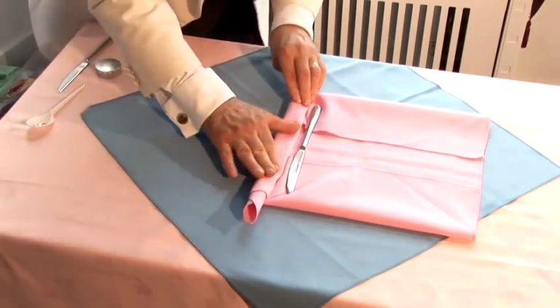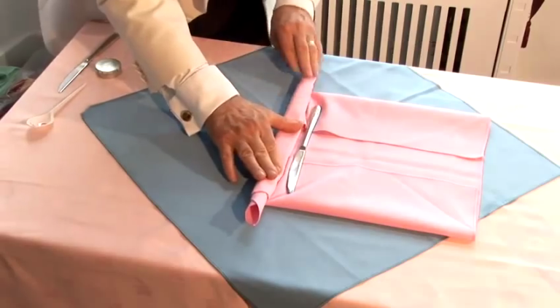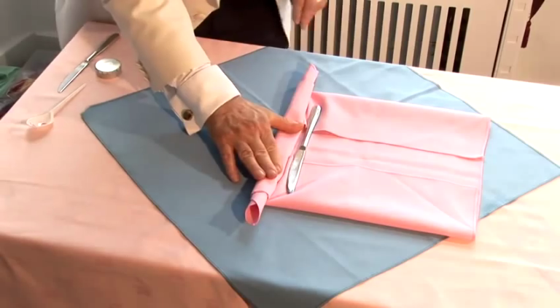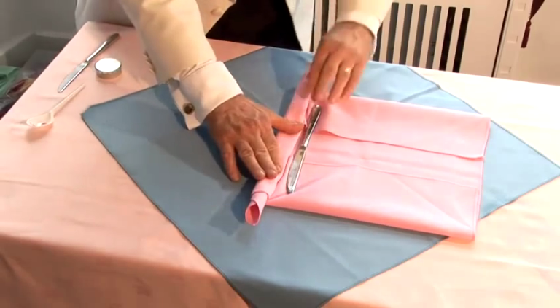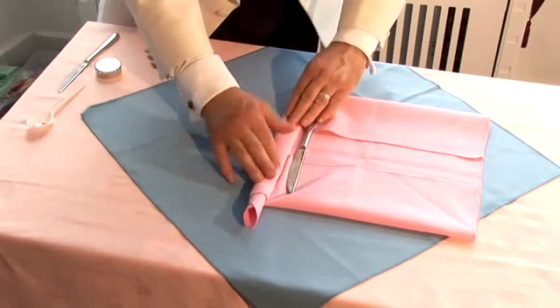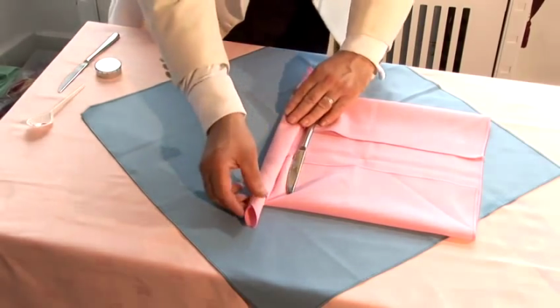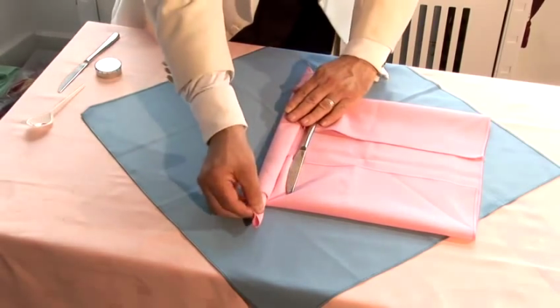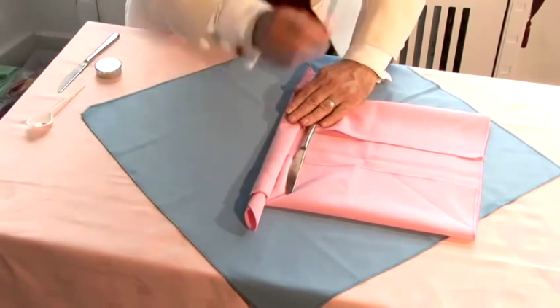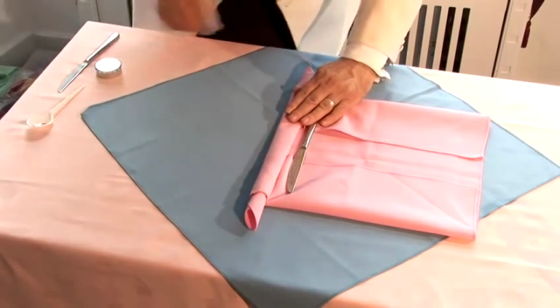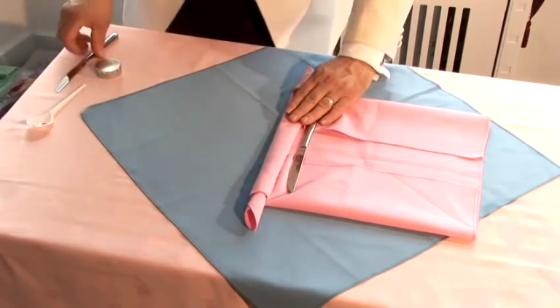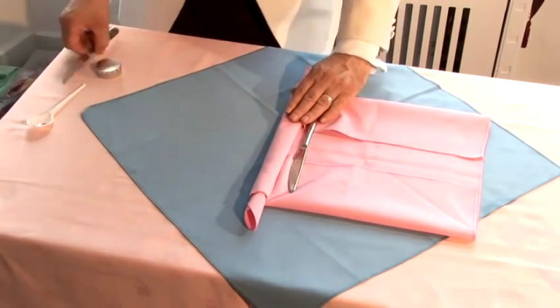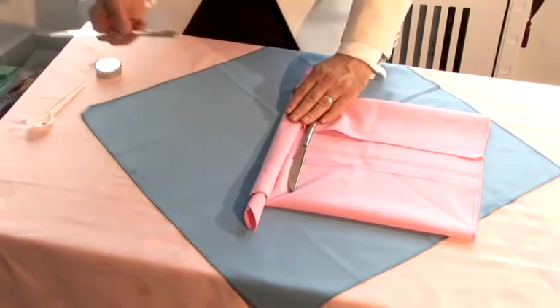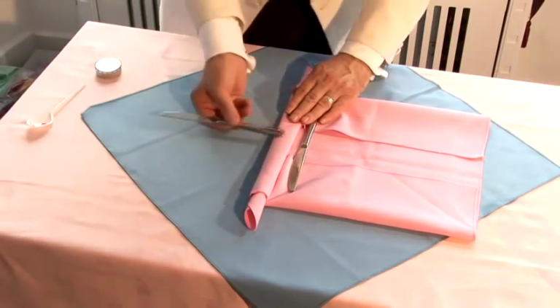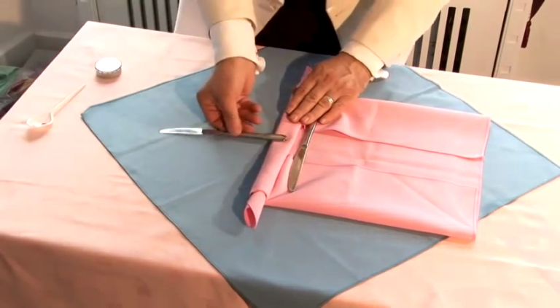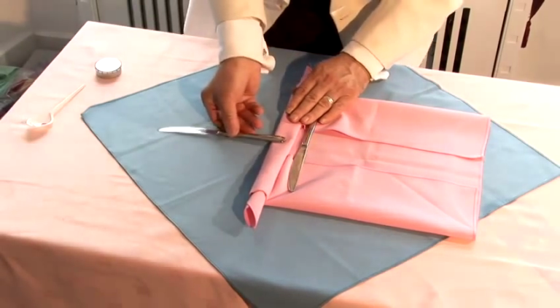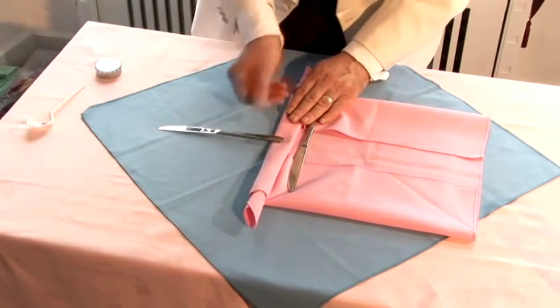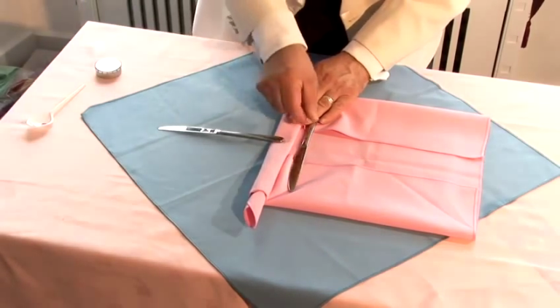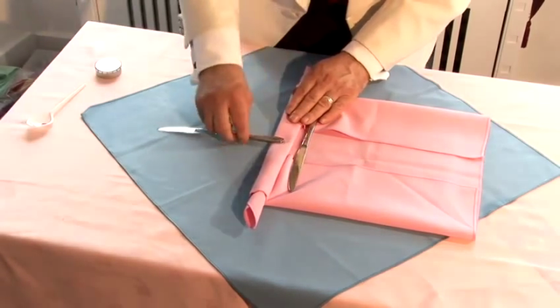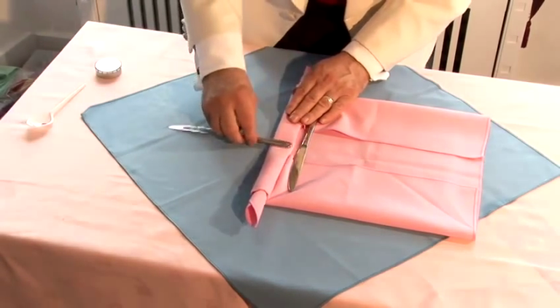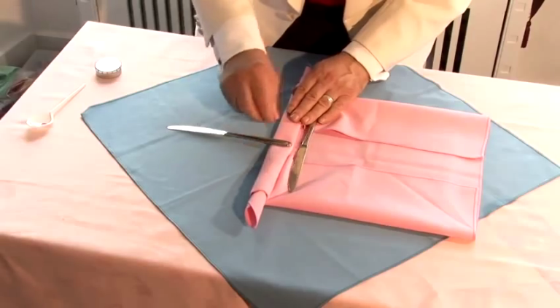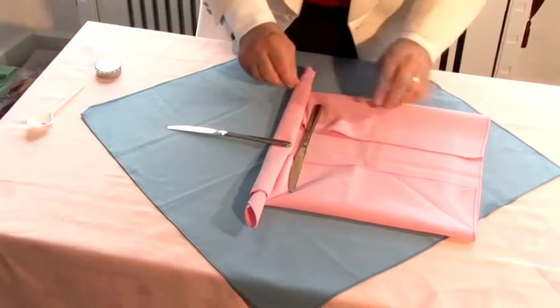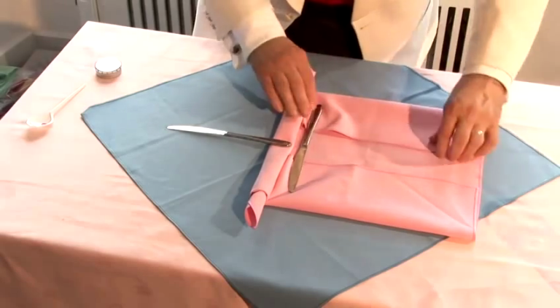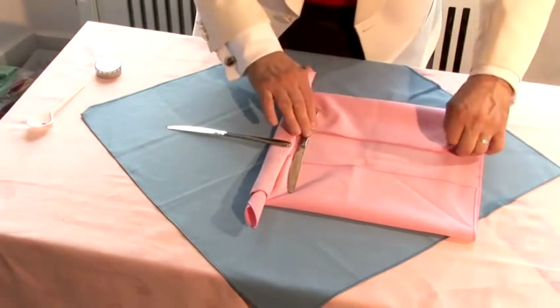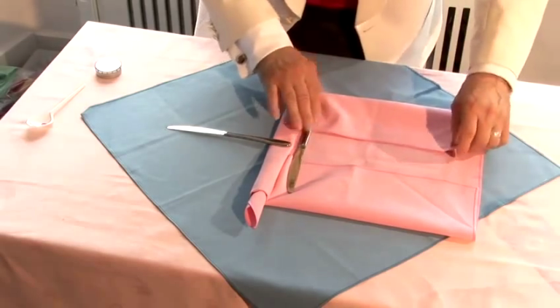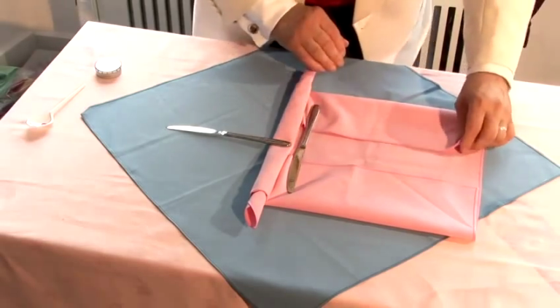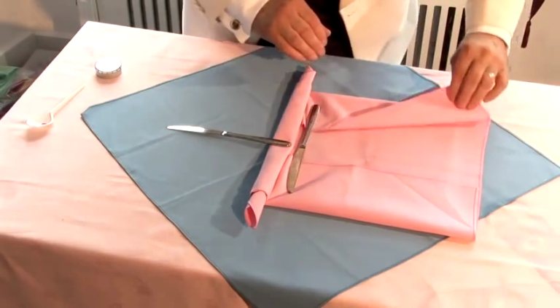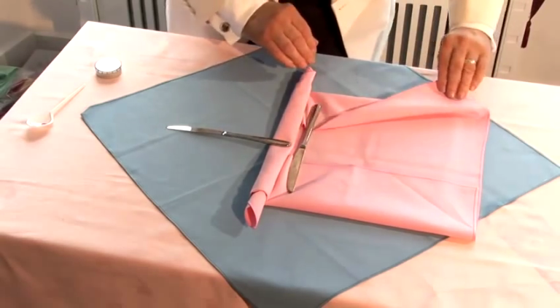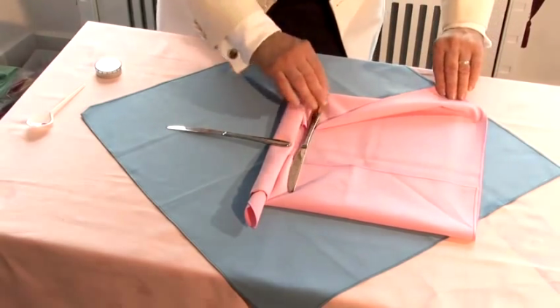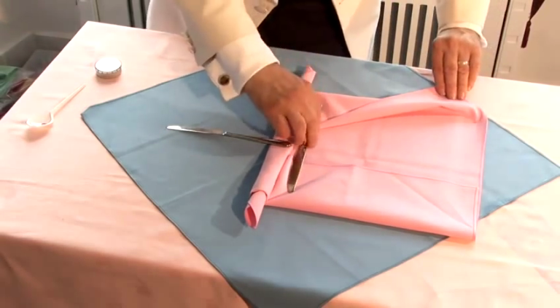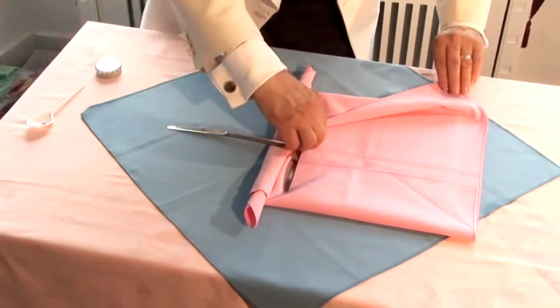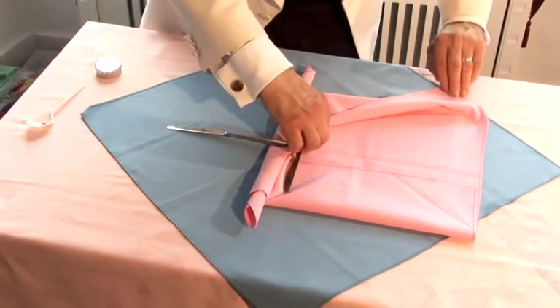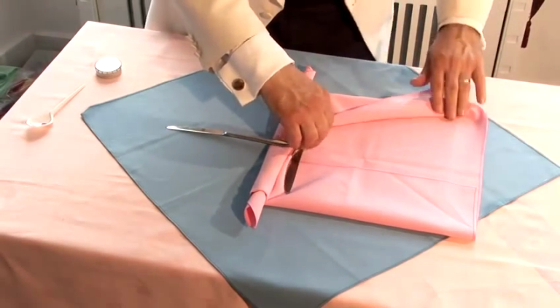Okay, so we've done that way. Put a knife in here. Then you do exactly the same on the other side.